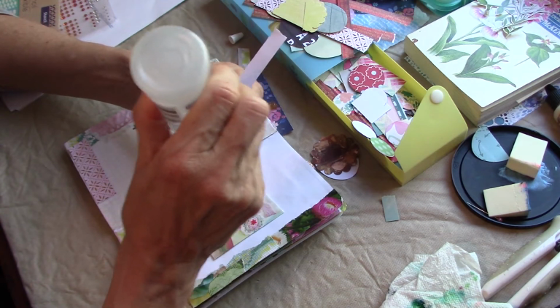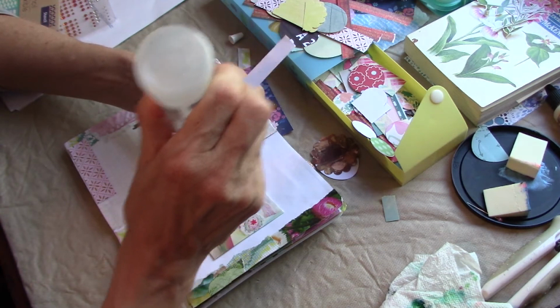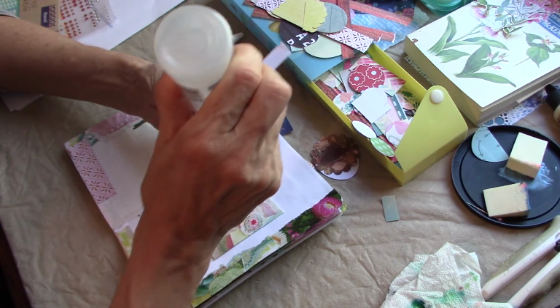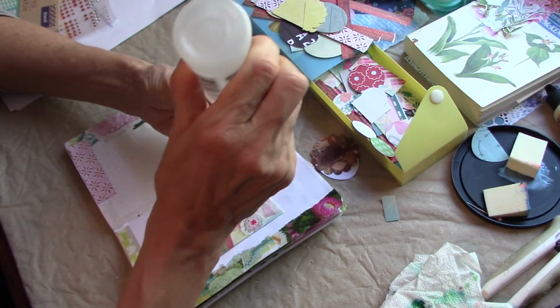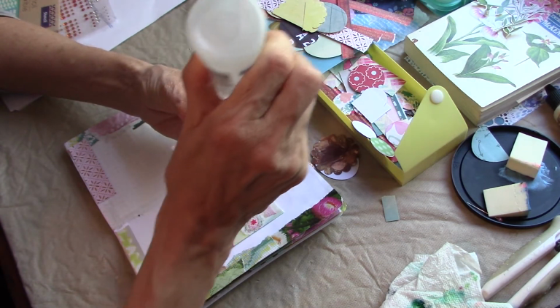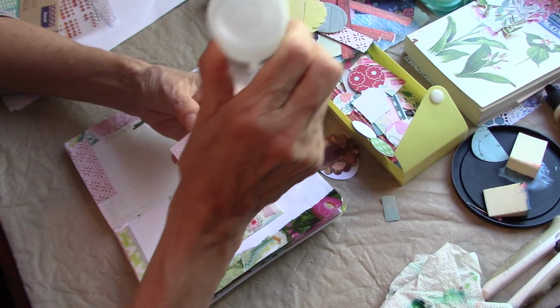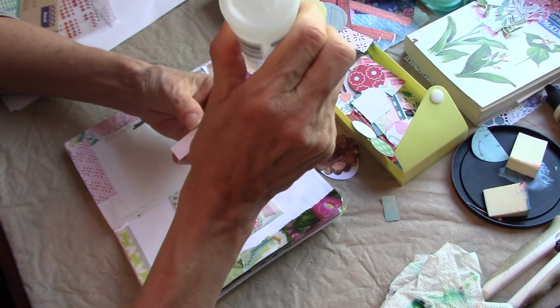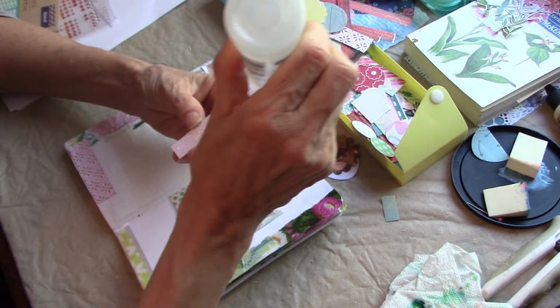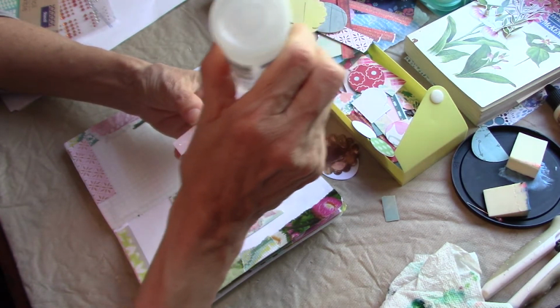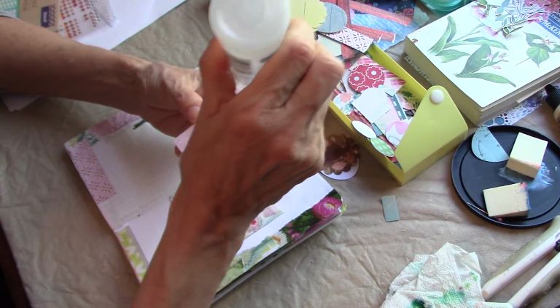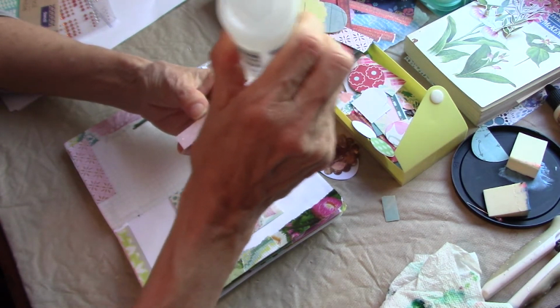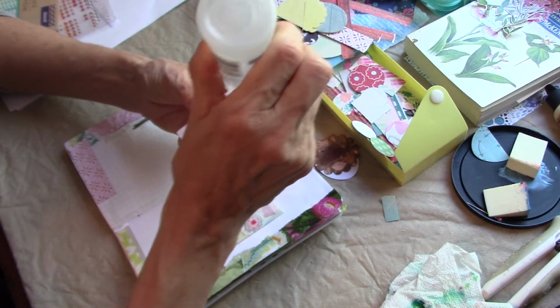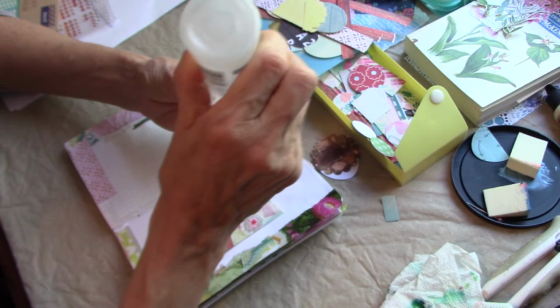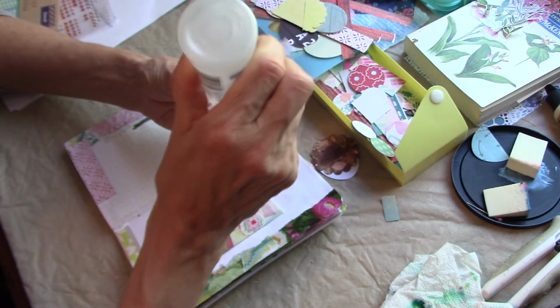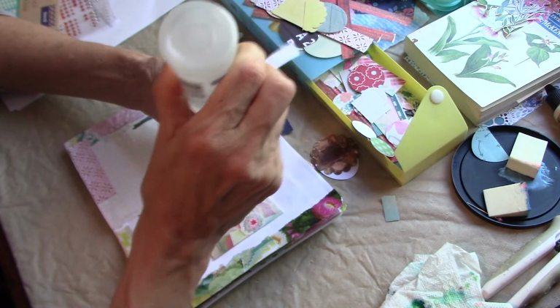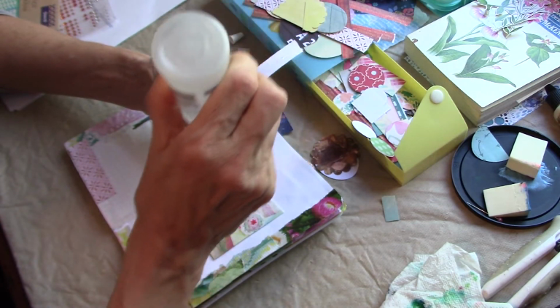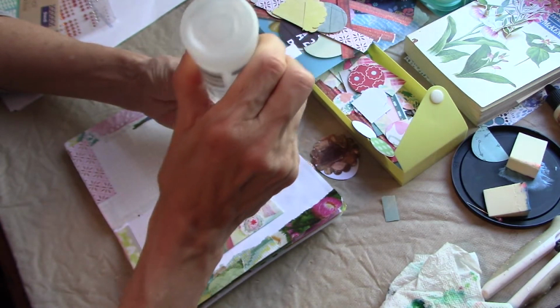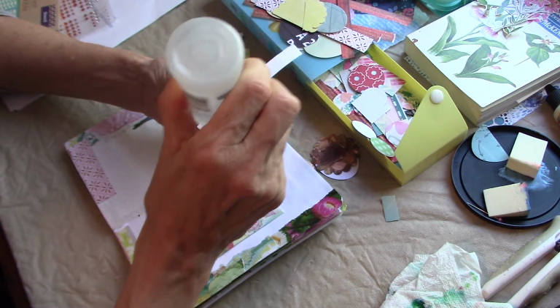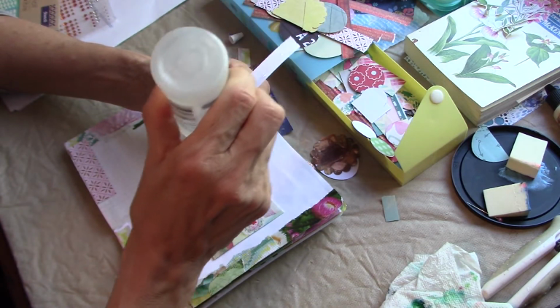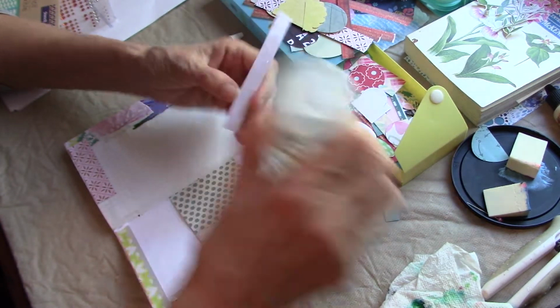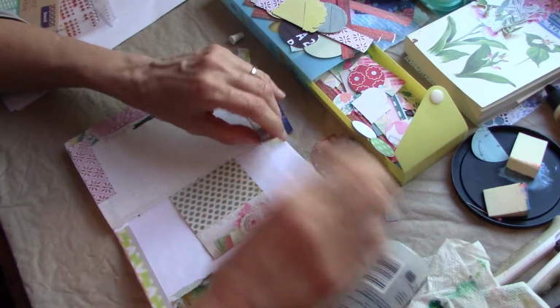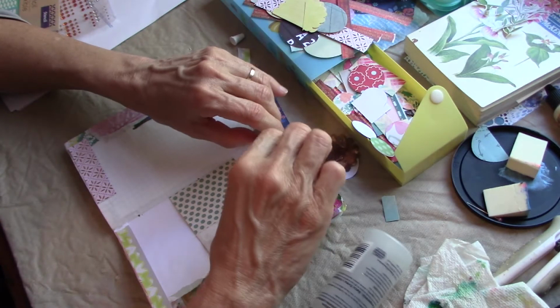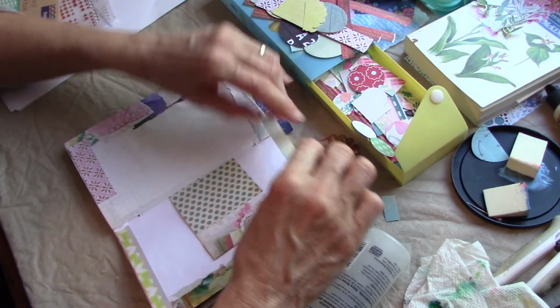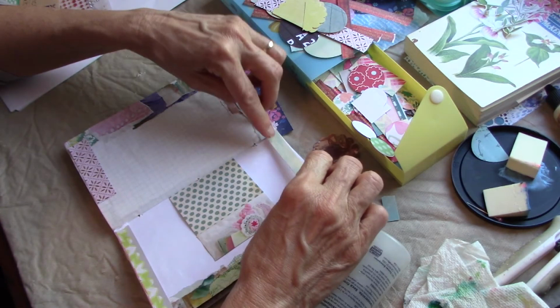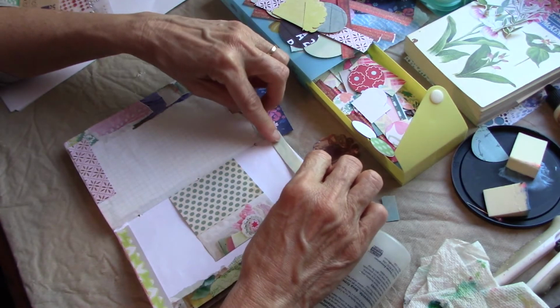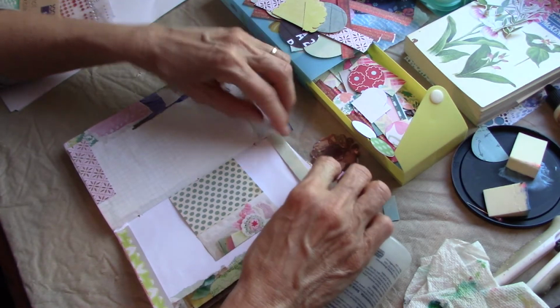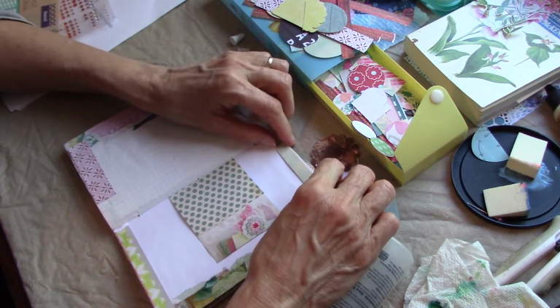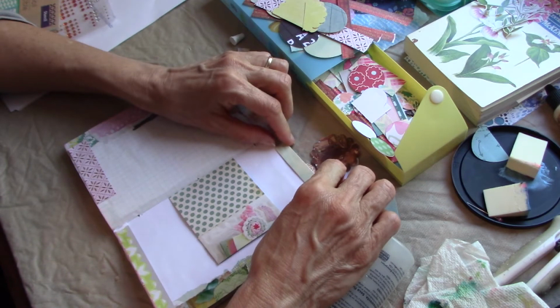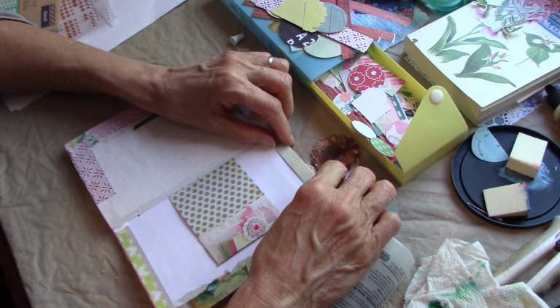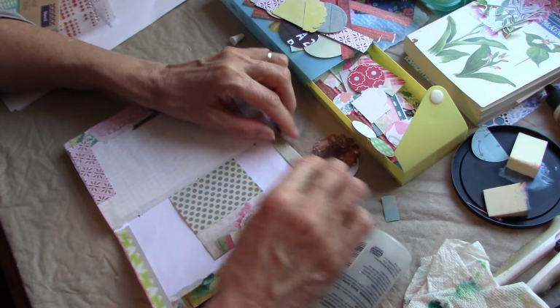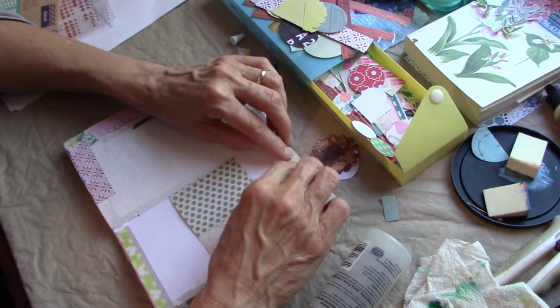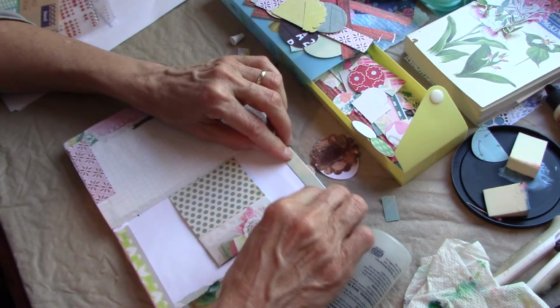Great way to use up these scraps because if you're like me, you can't throw anything away. It's like, 'oh no, but I could use that for something' — well, yep, you can. You can use it for edging your journal pages.